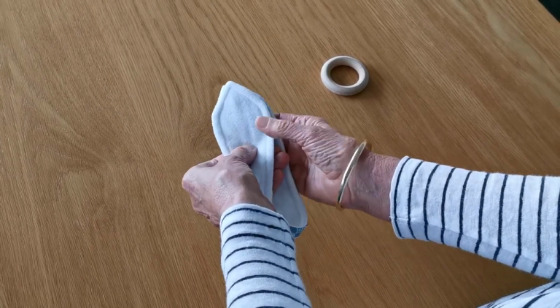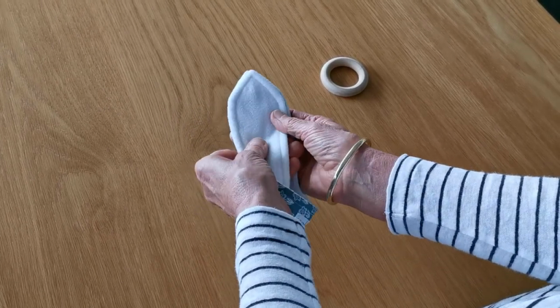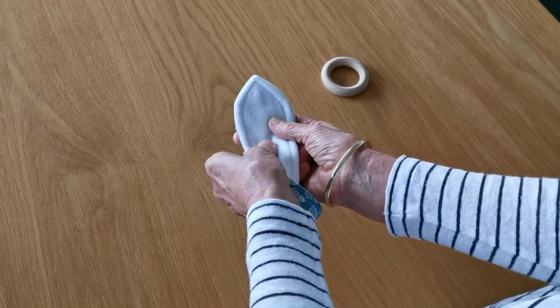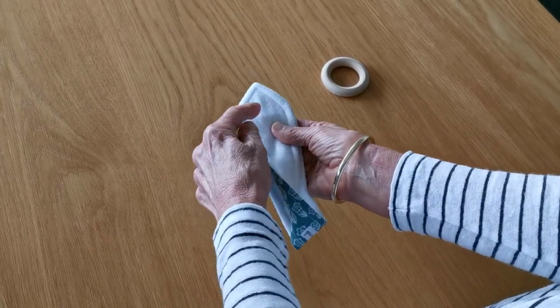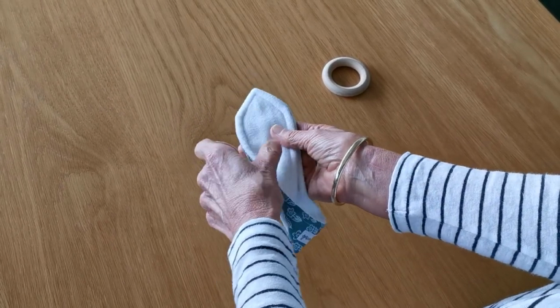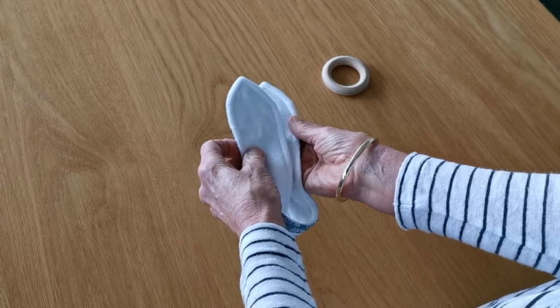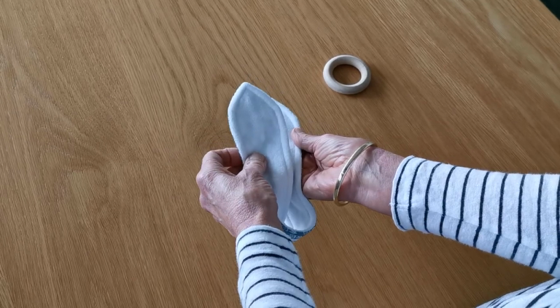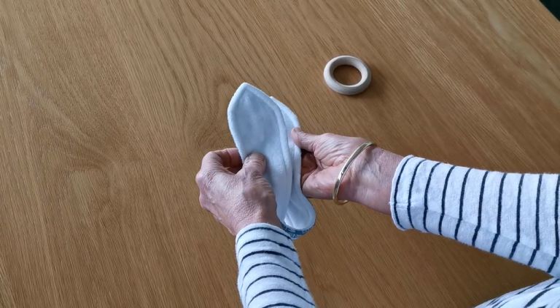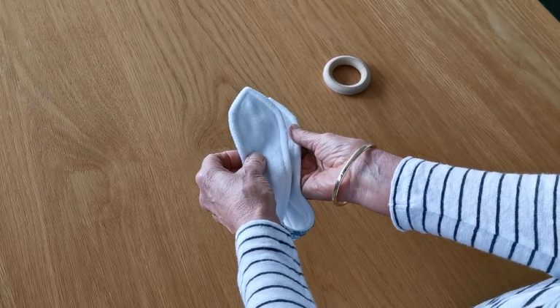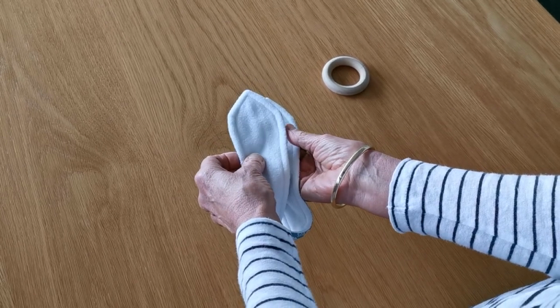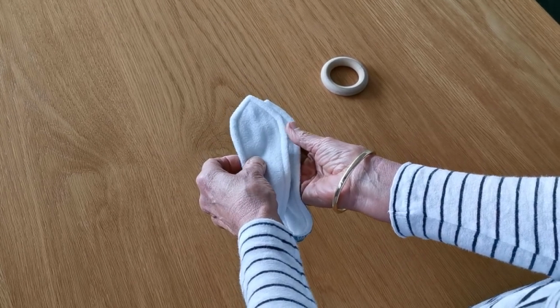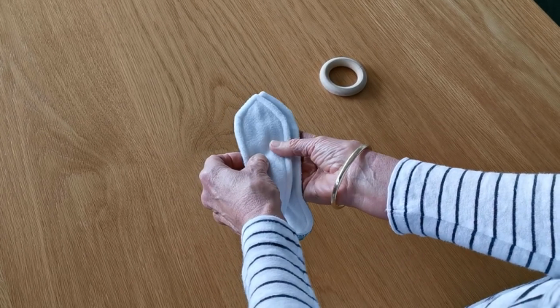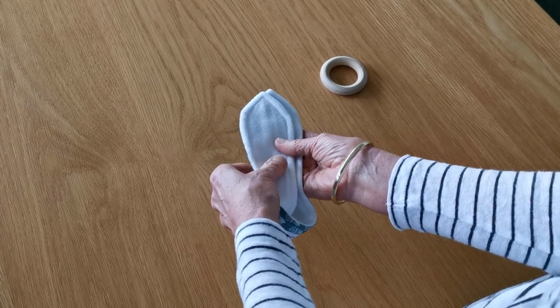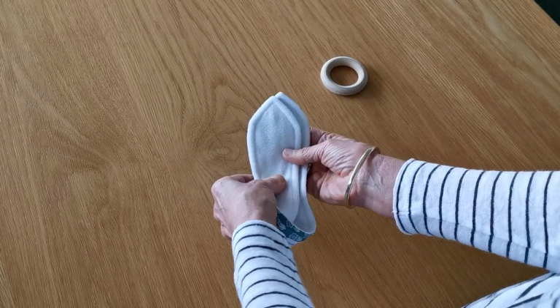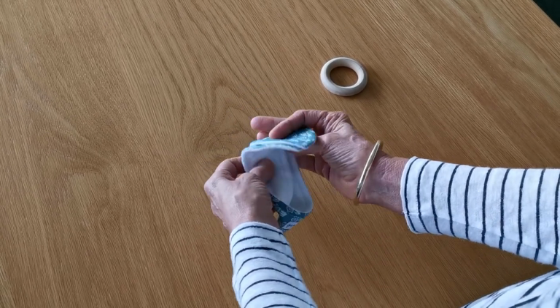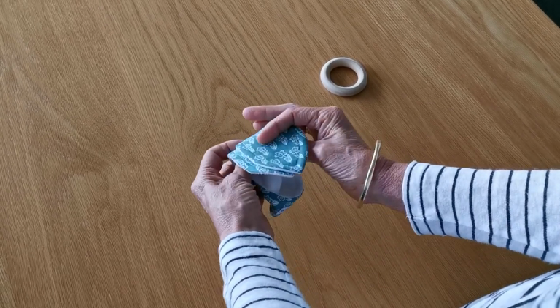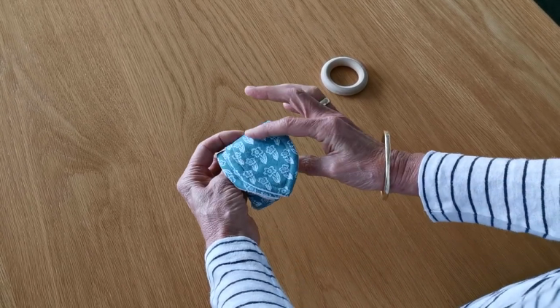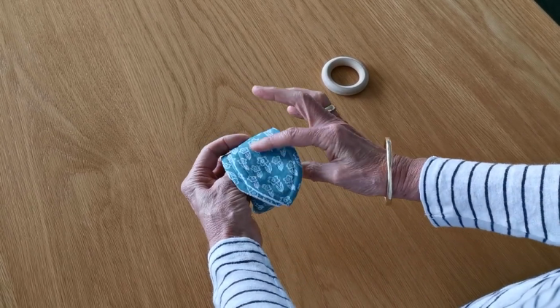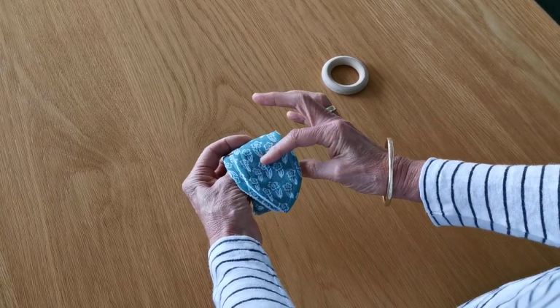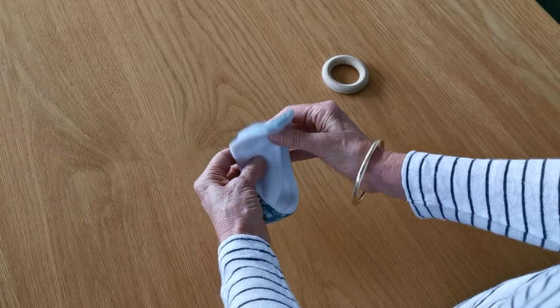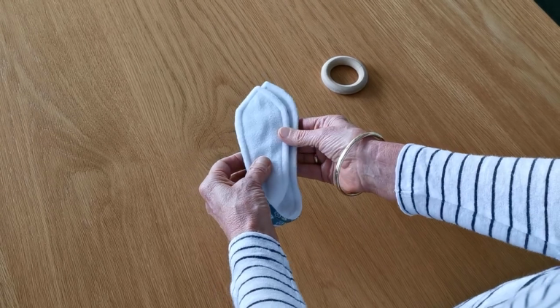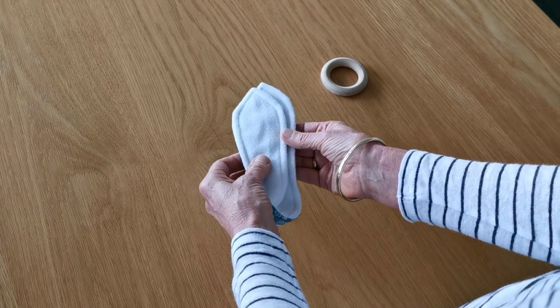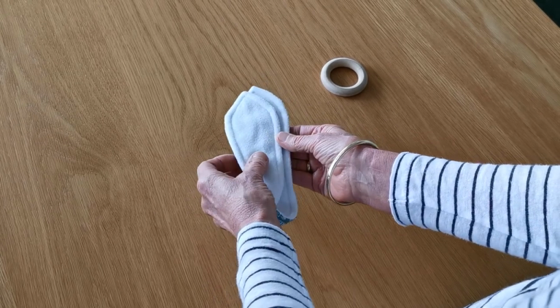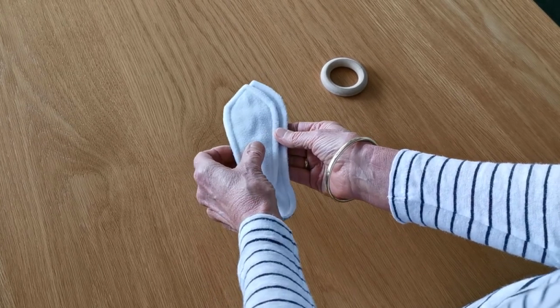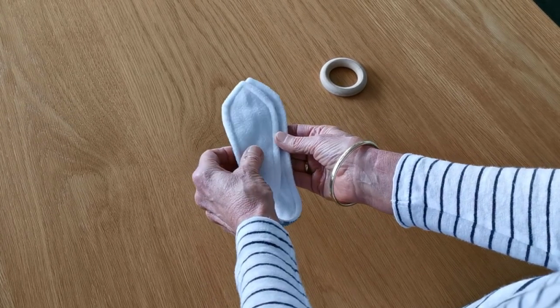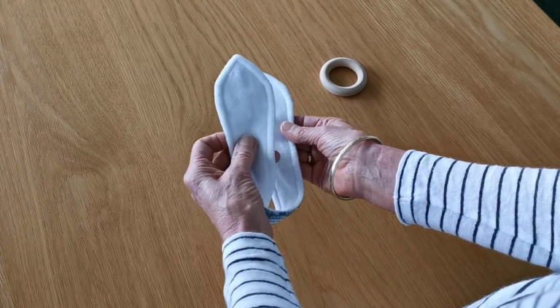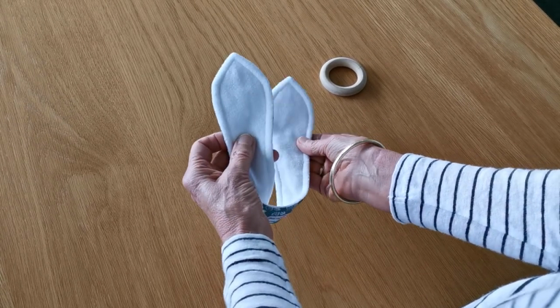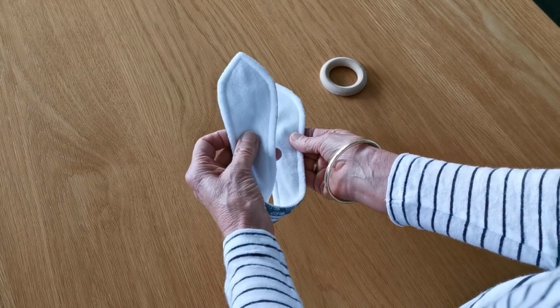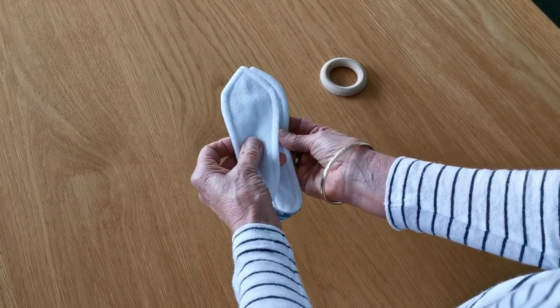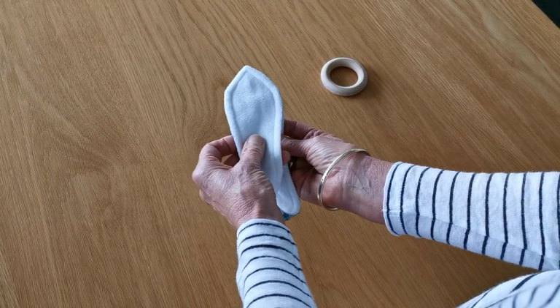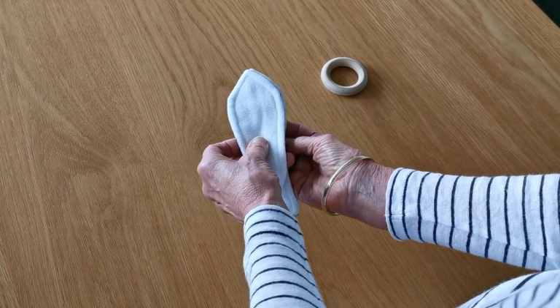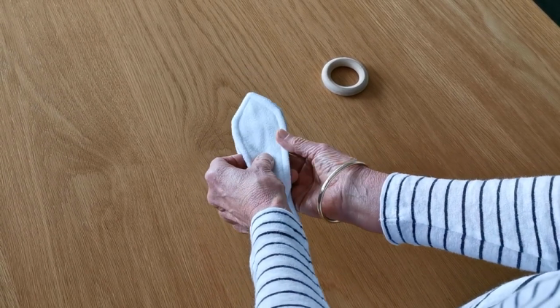The white micro fleece should be facing upwards for both. If the fabric has a pattern that needs to be up the right way, make sure that the right ear is underneath the left.